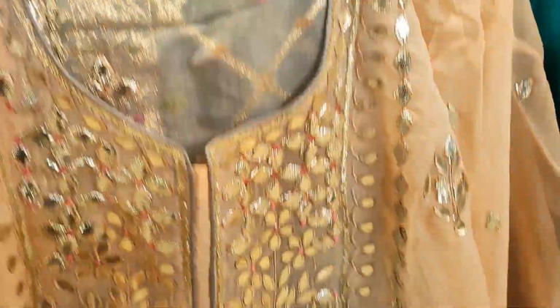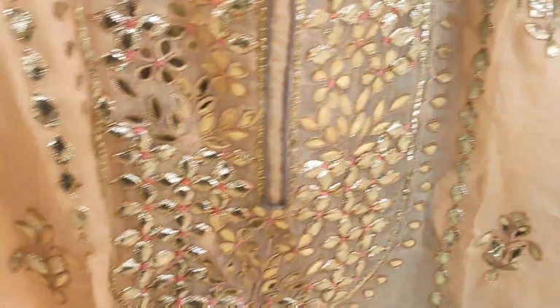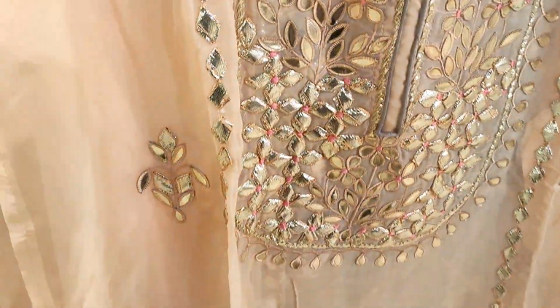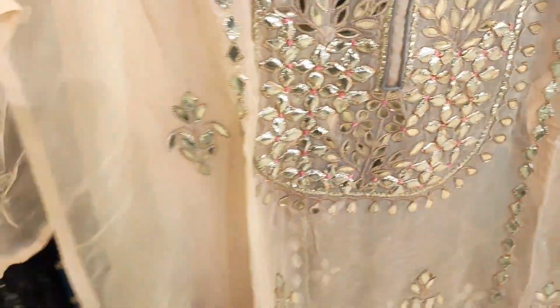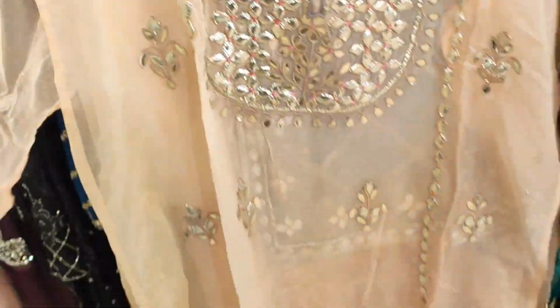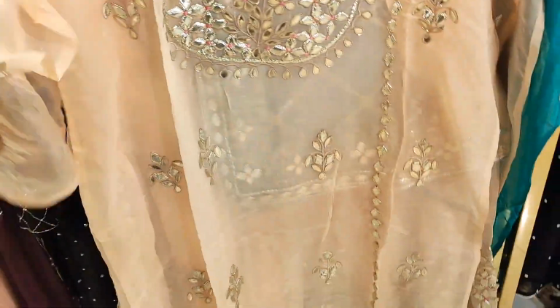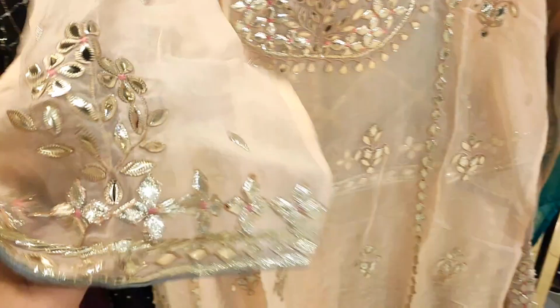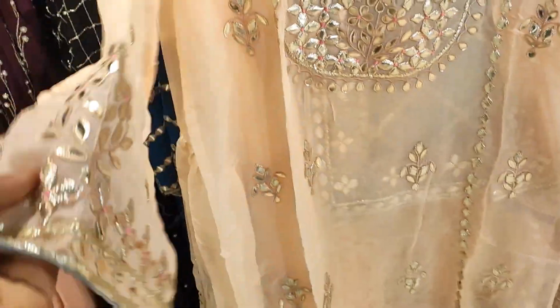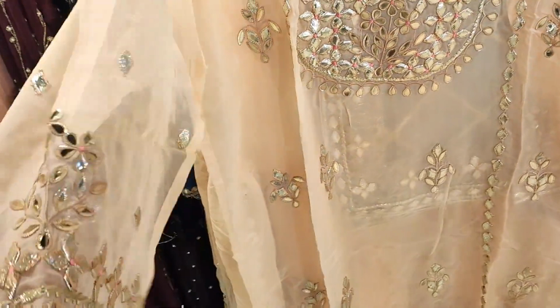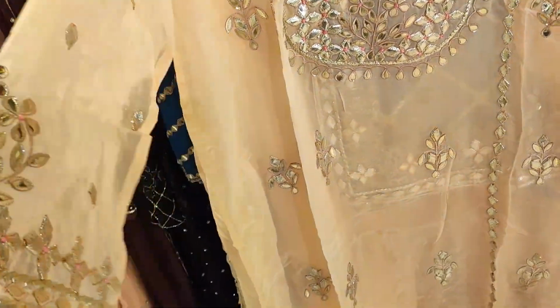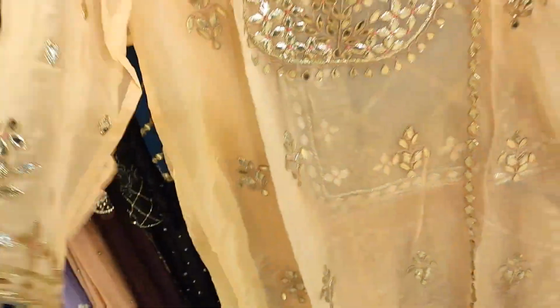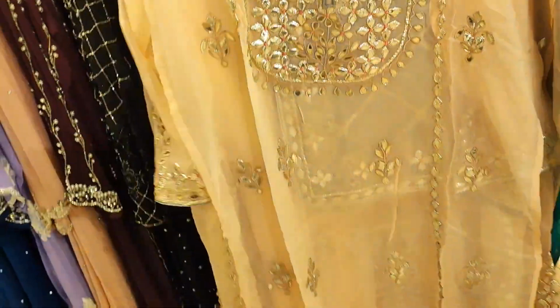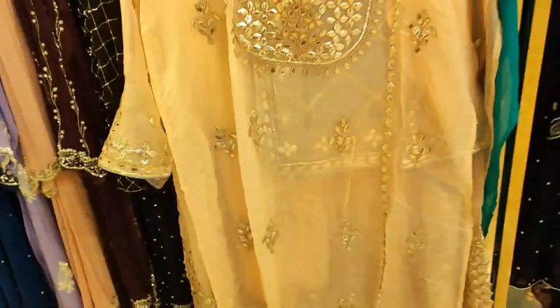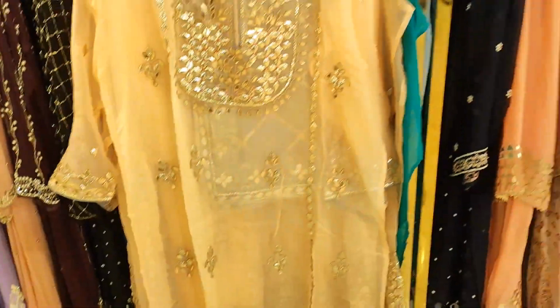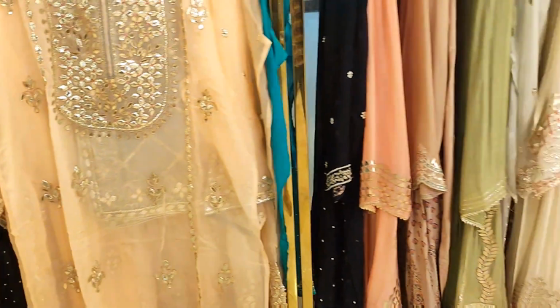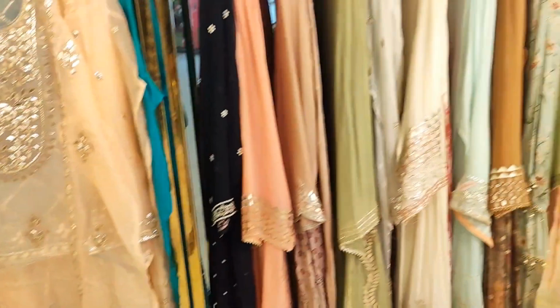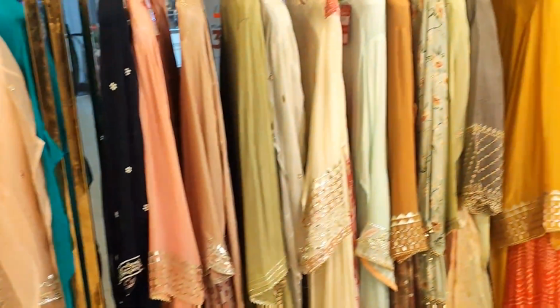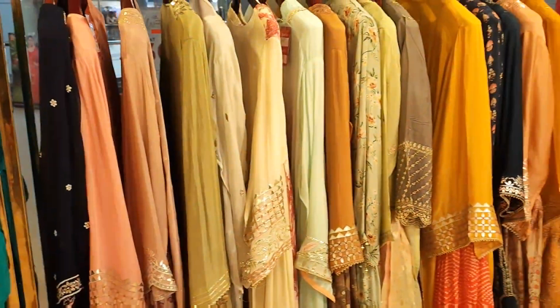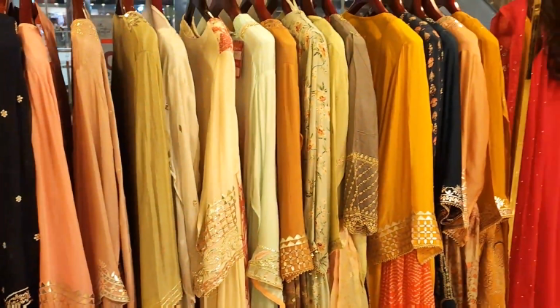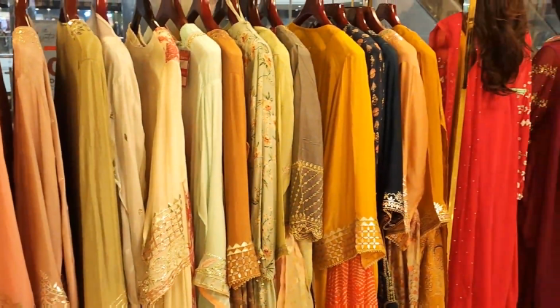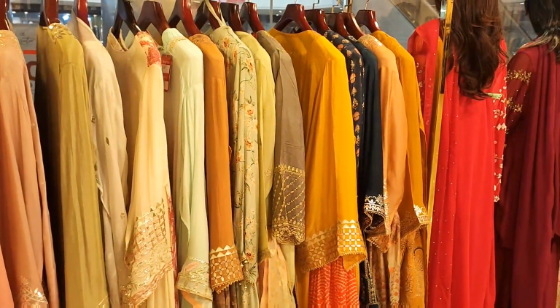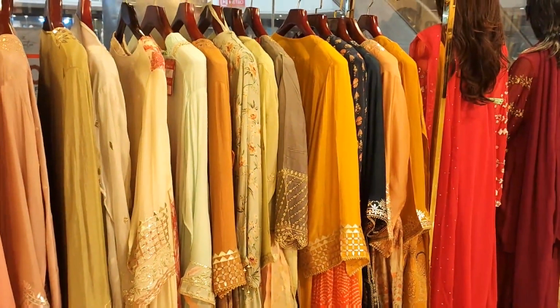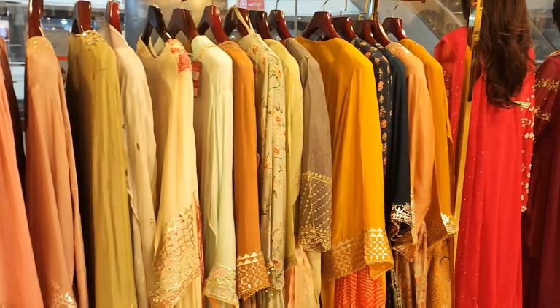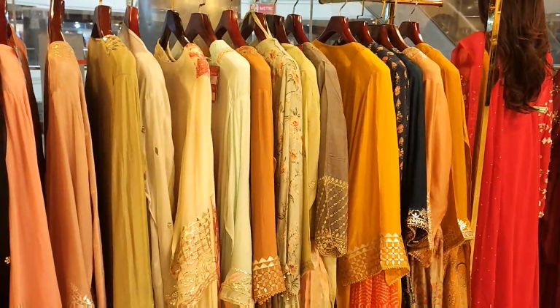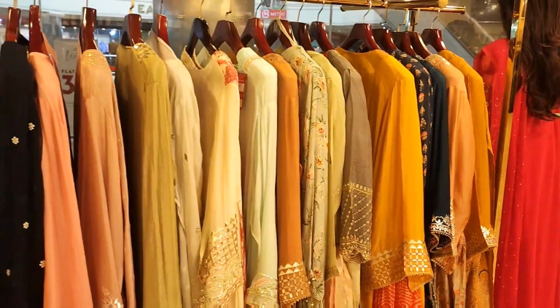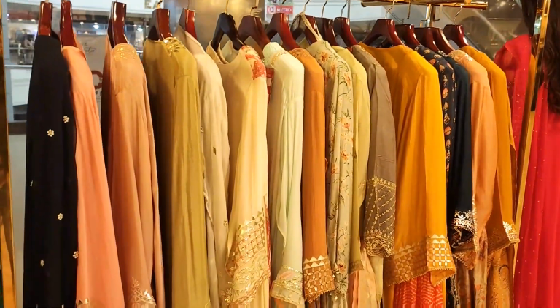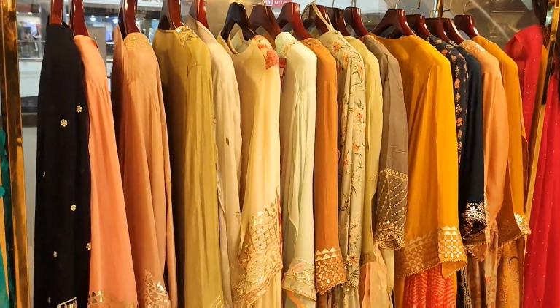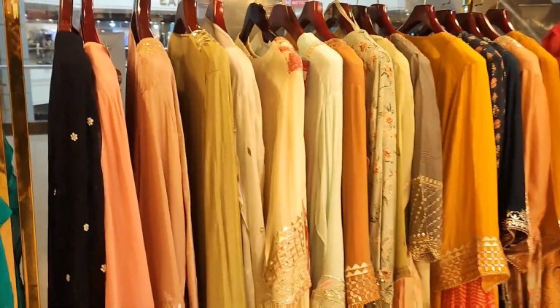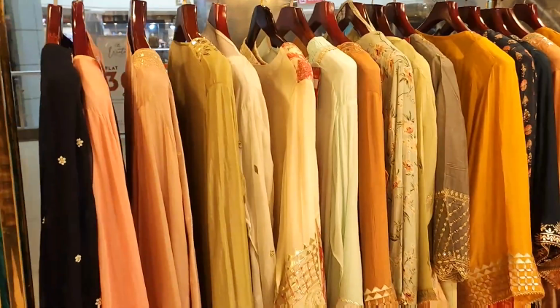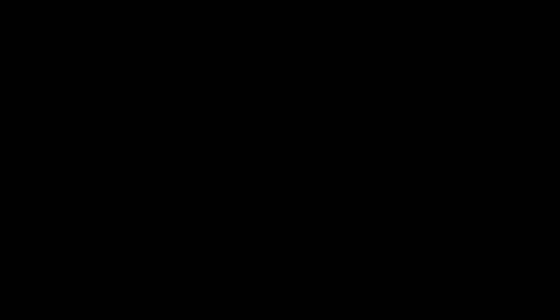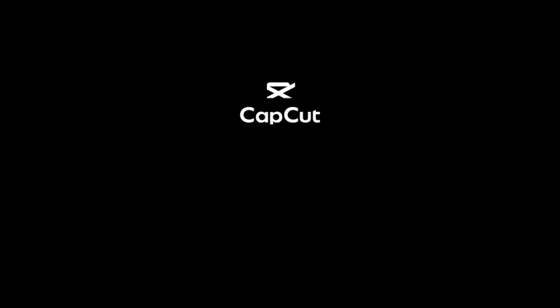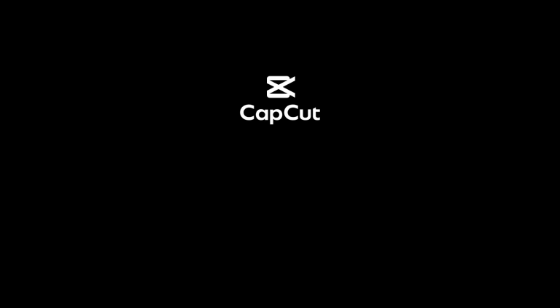This is a collection of pink color. Peace be upon you.